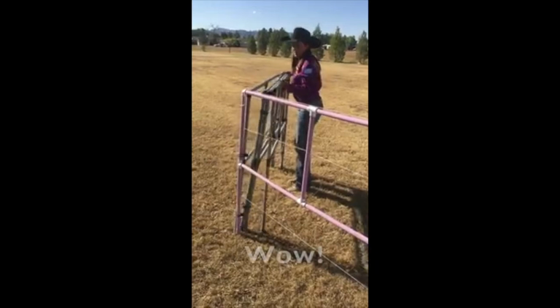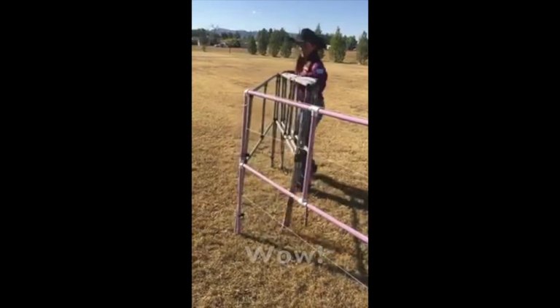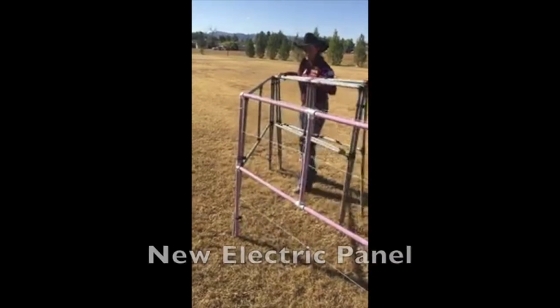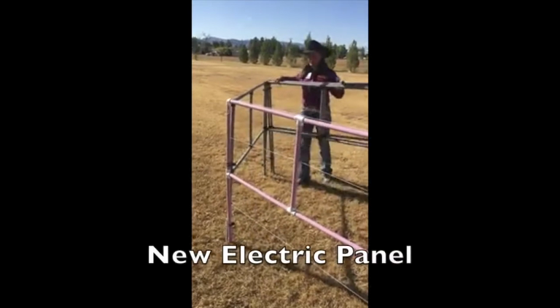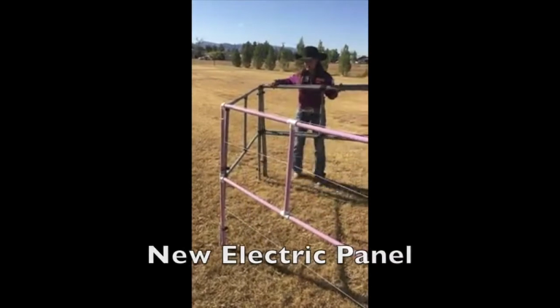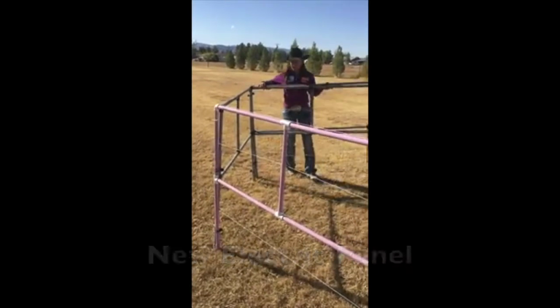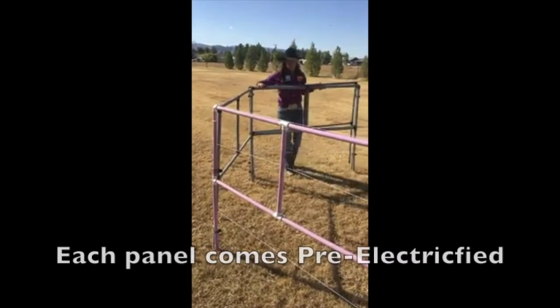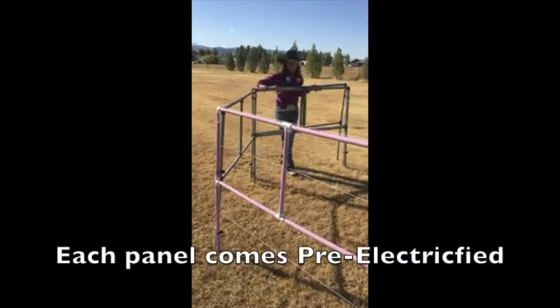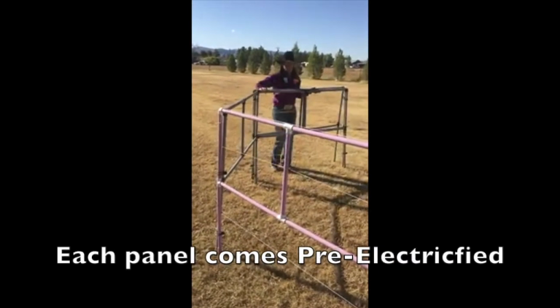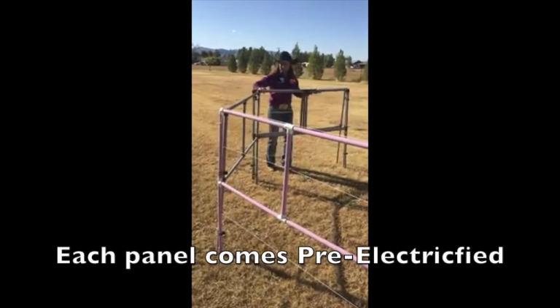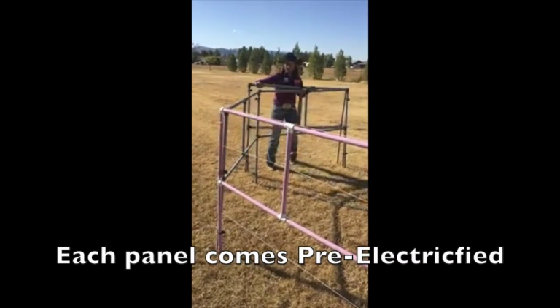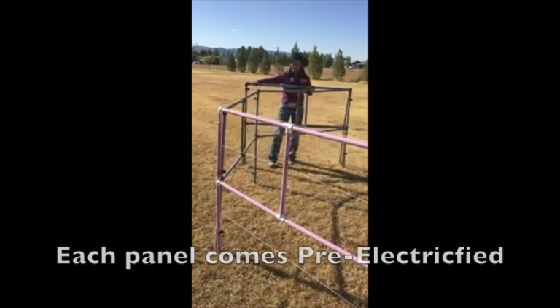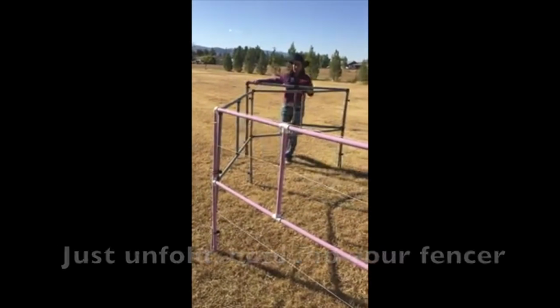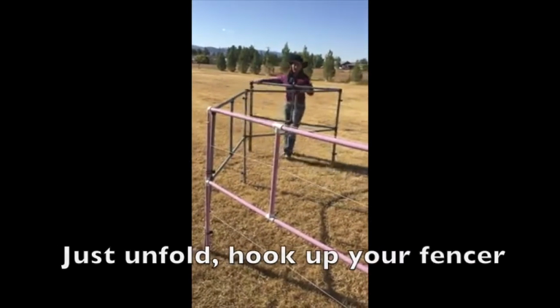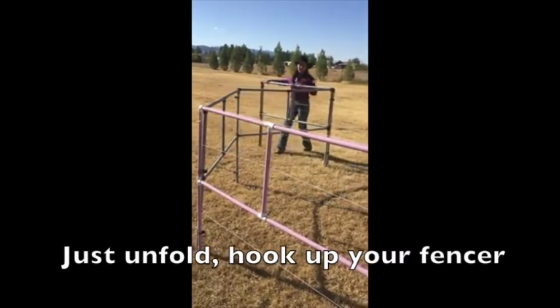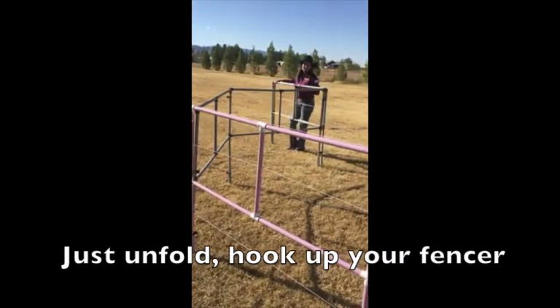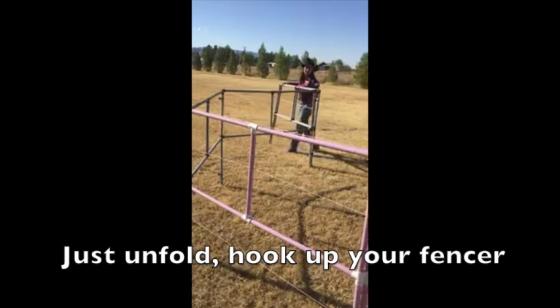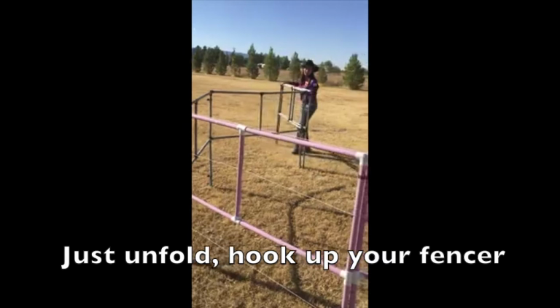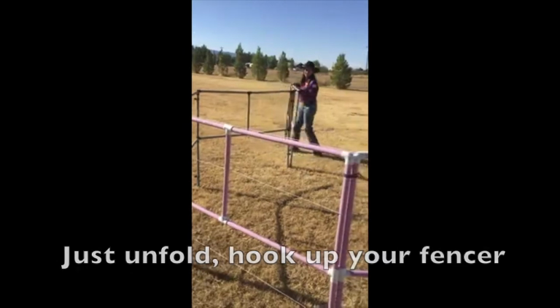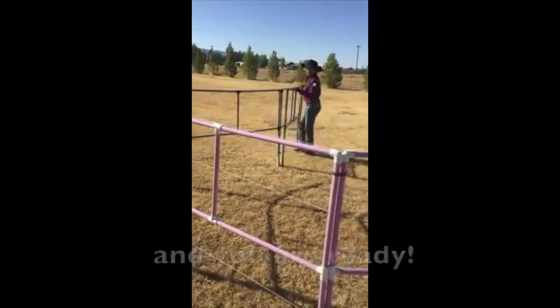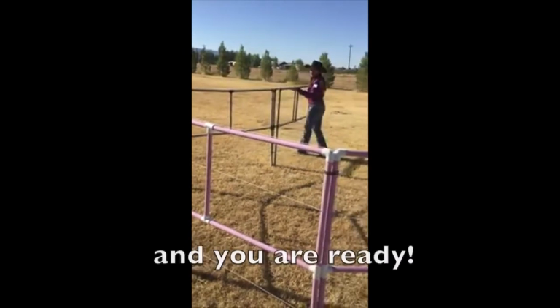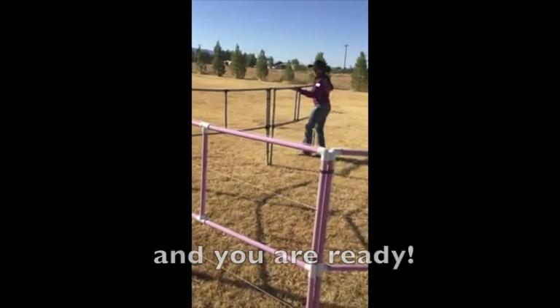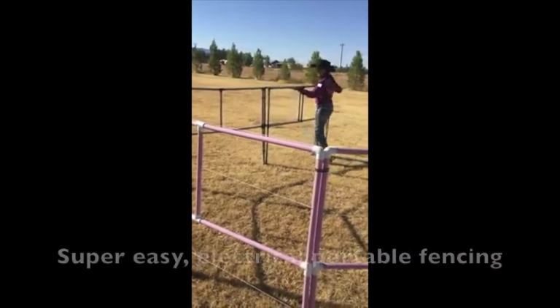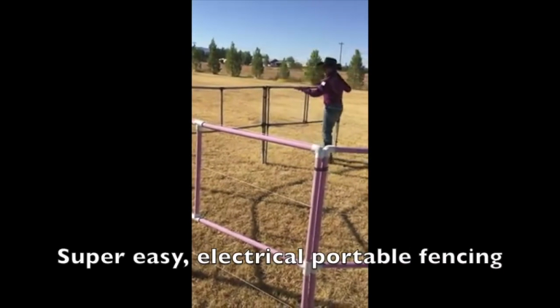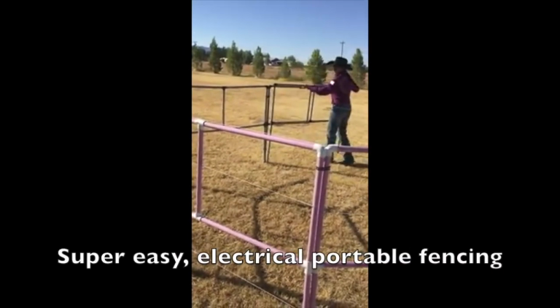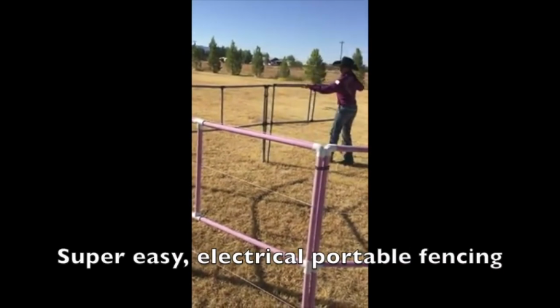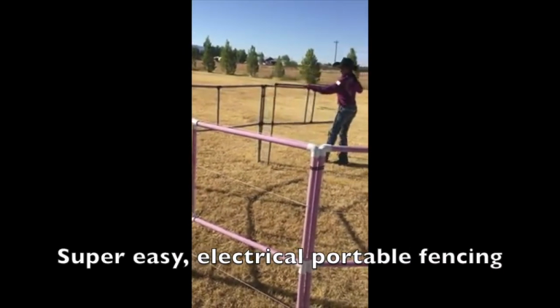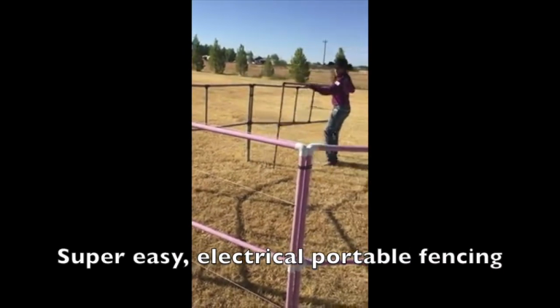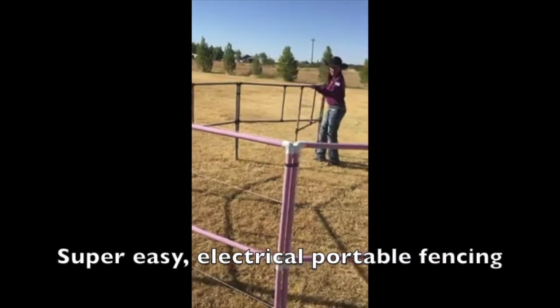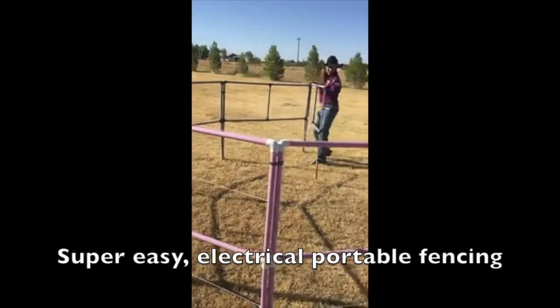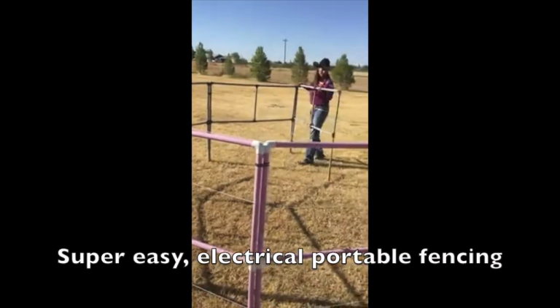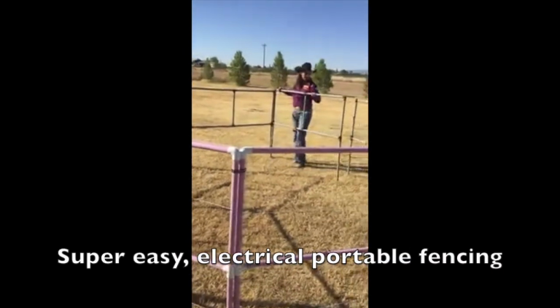Wow! New electric panel. Each panel comes pre-electrified. Just unfold, hook up your fencer and you're ready. Super easy electrical portable fencing.